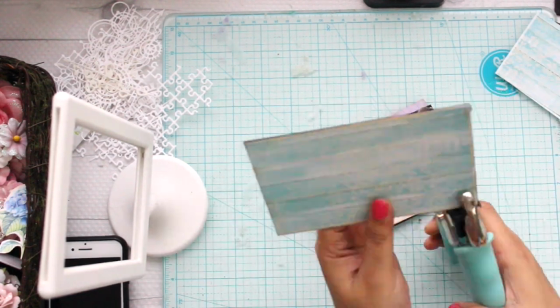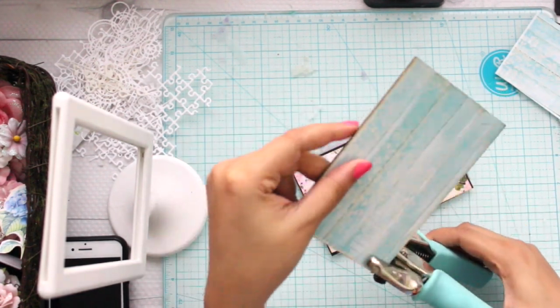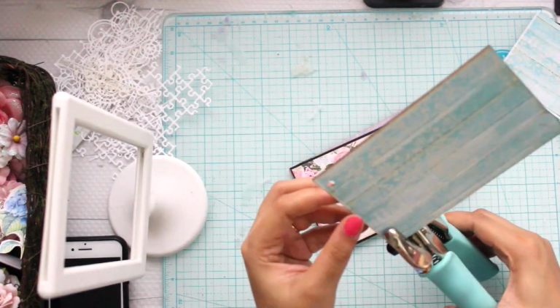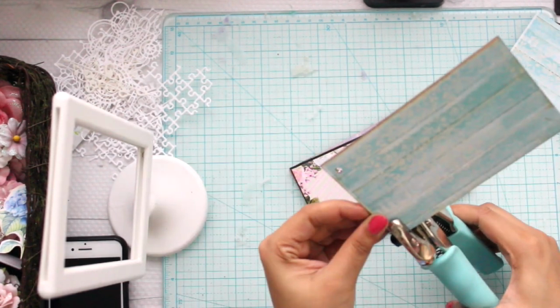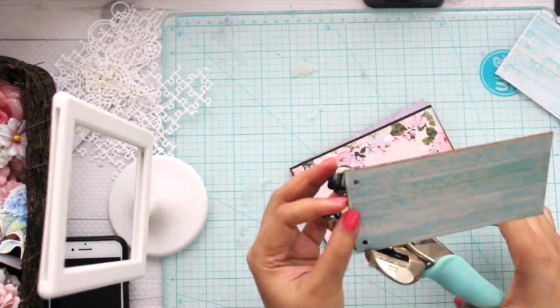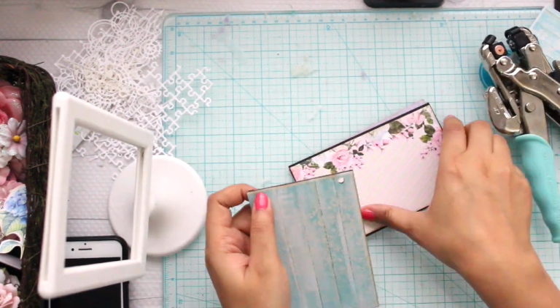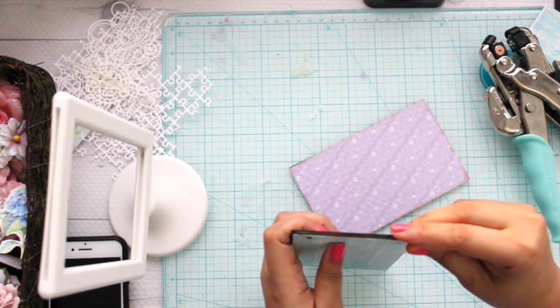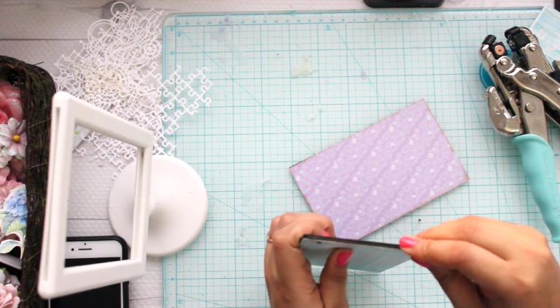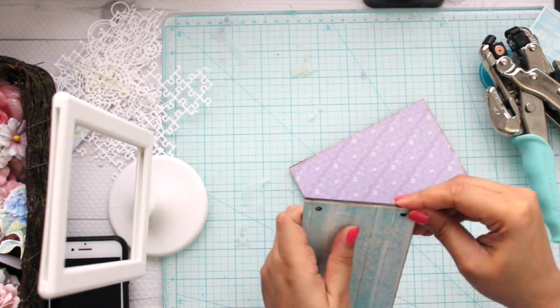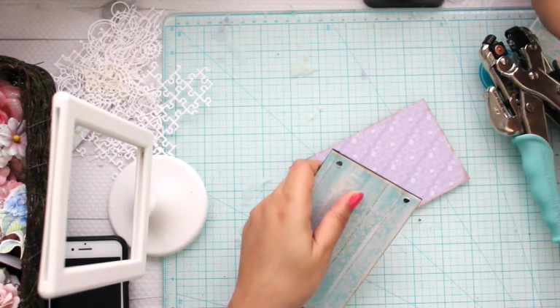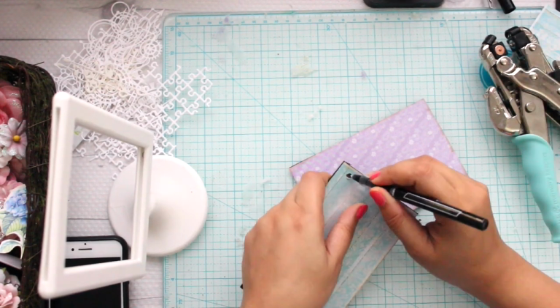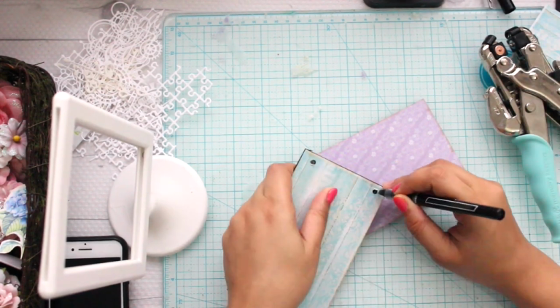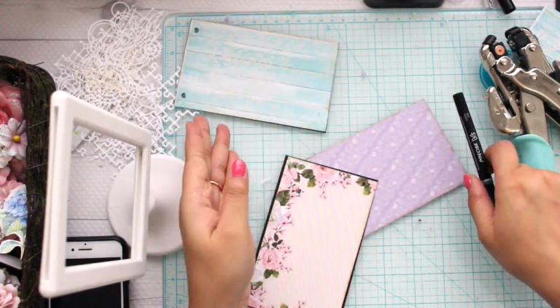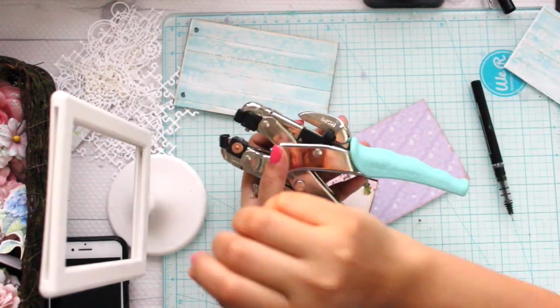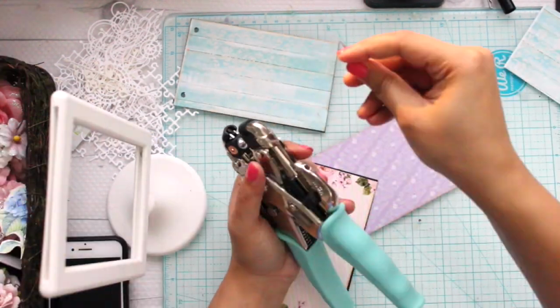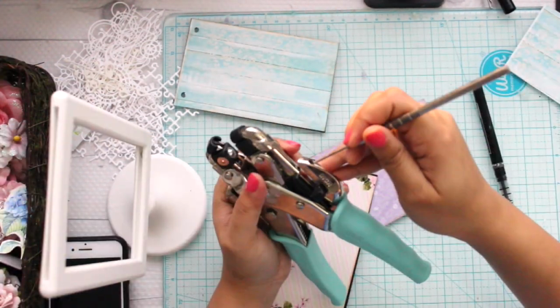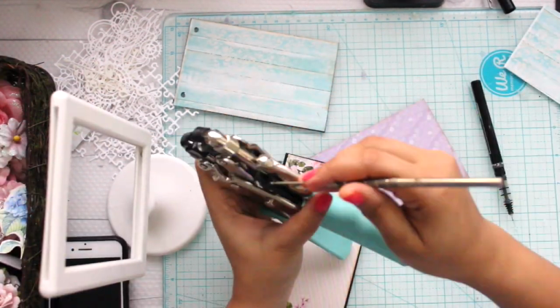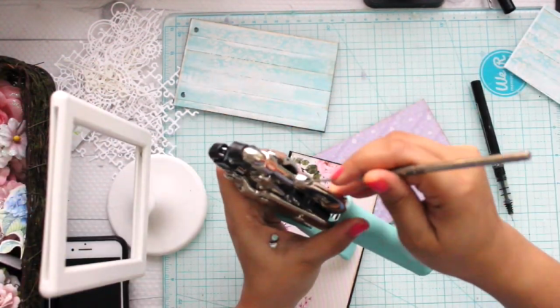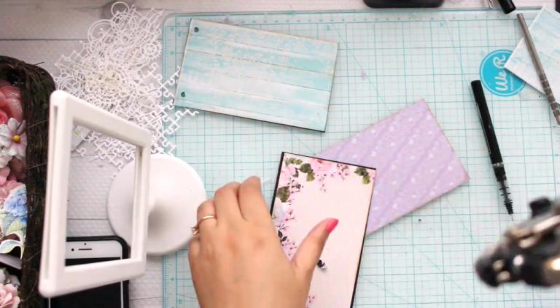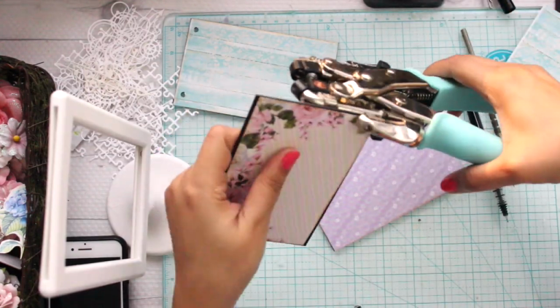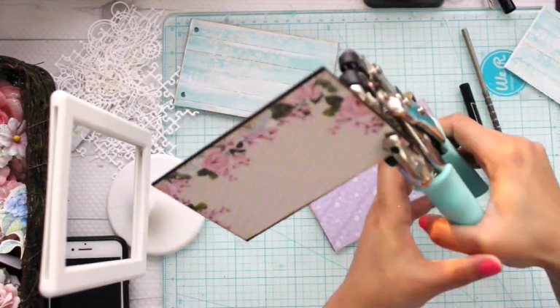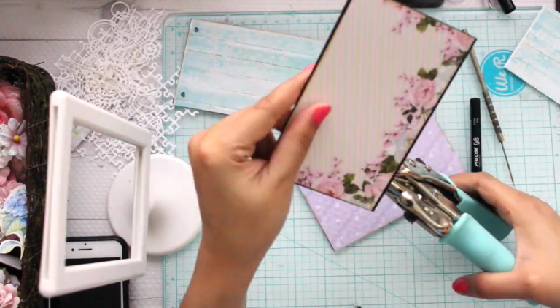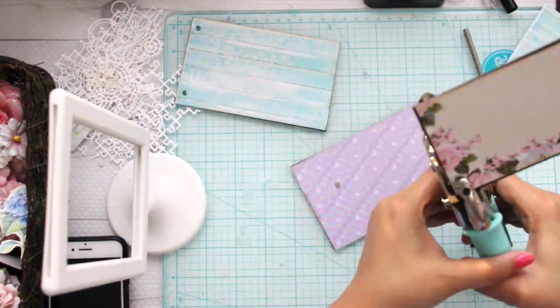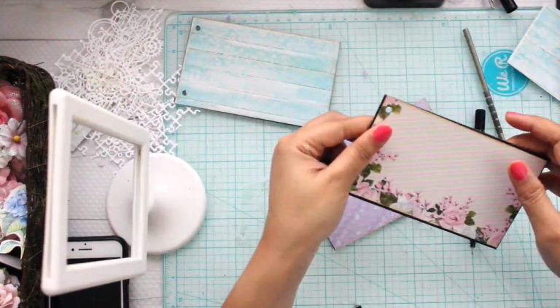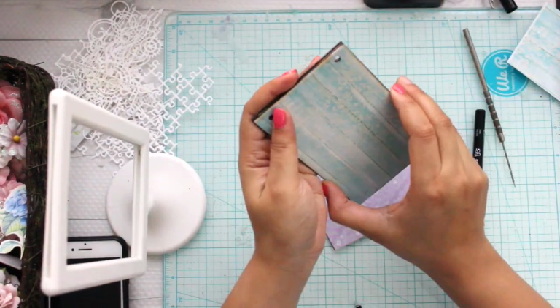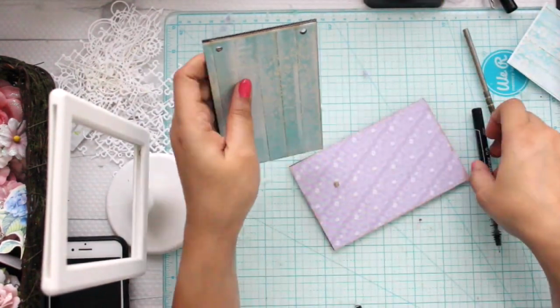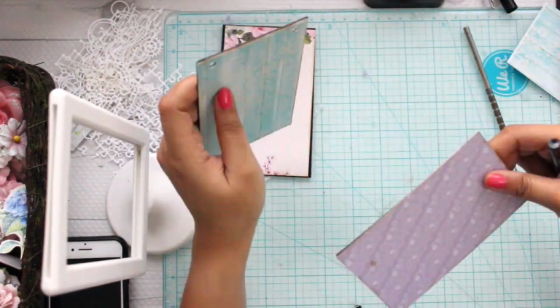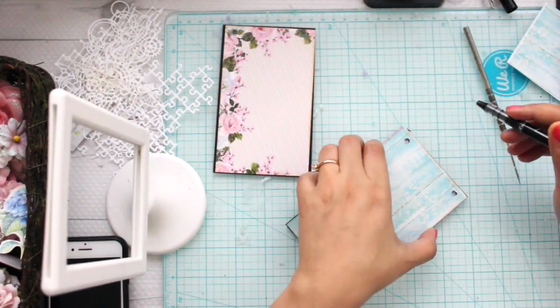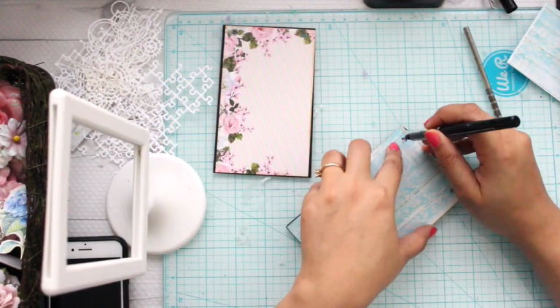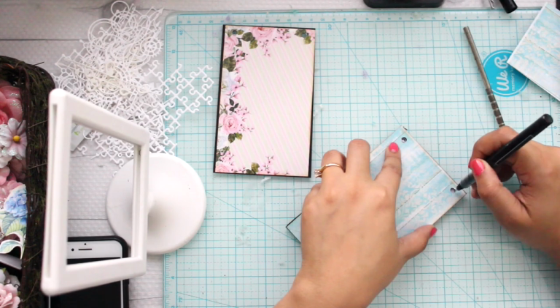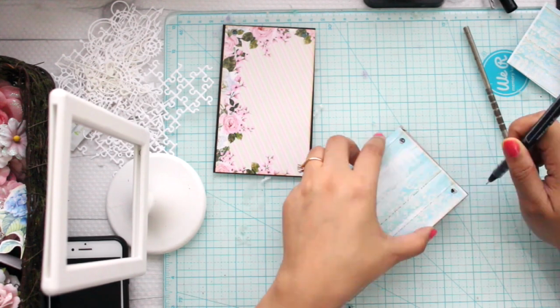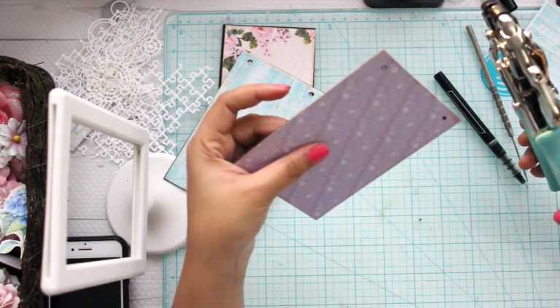The next step is basically punching holes. I'm using the first piece as my guide, and using a cropper dial I'm going to punch holes so that I can slide my ring into it and hang it to my frame.